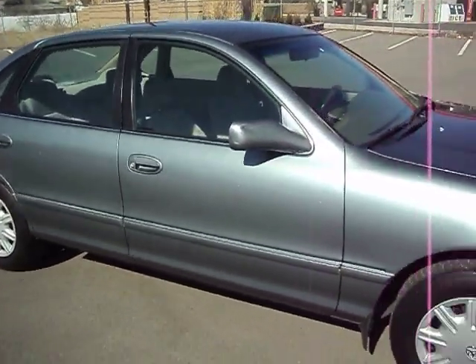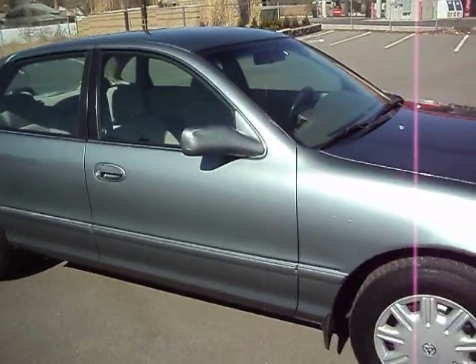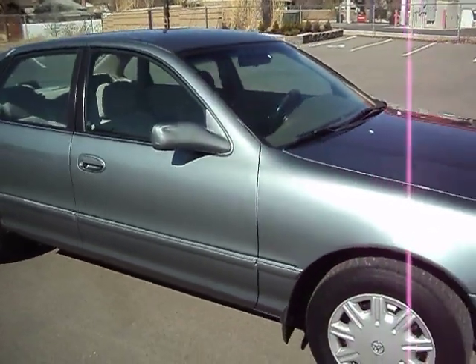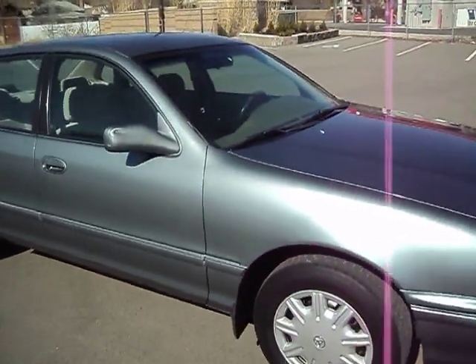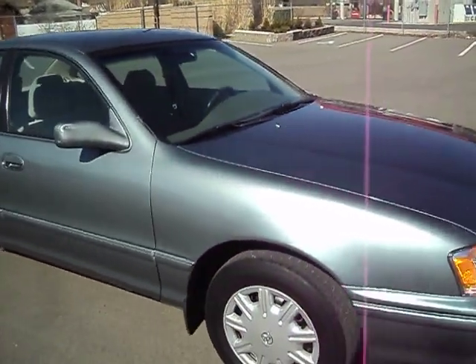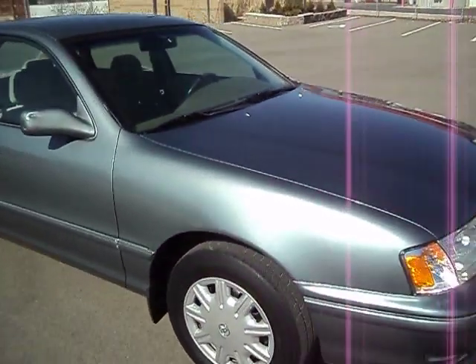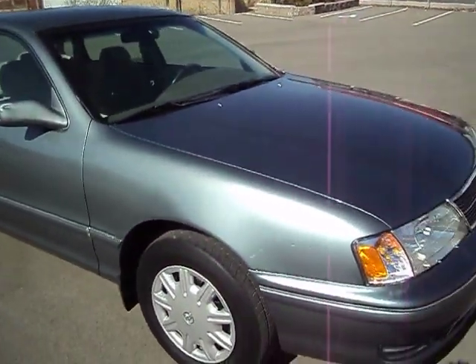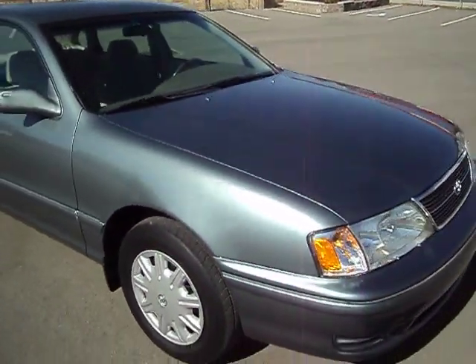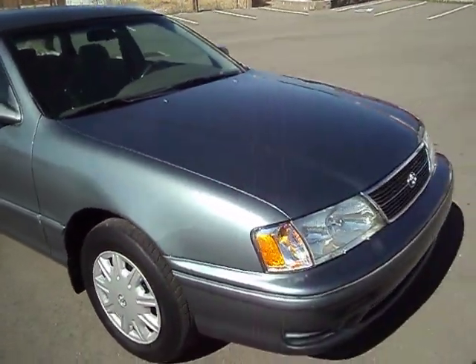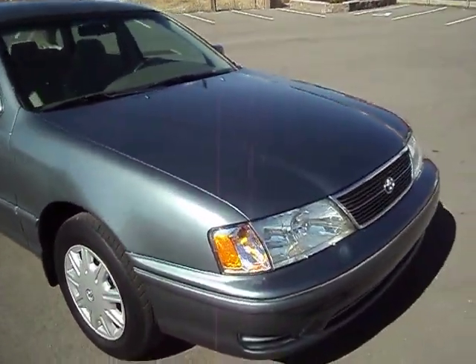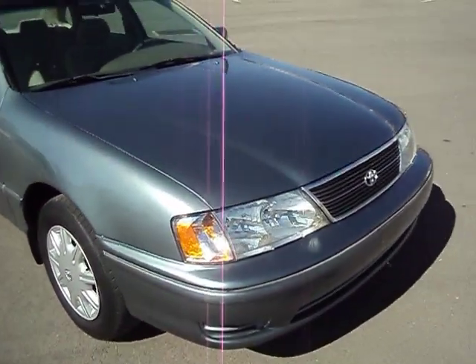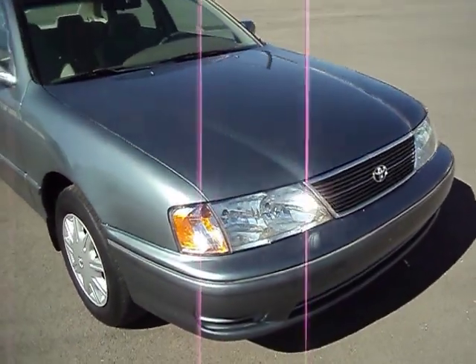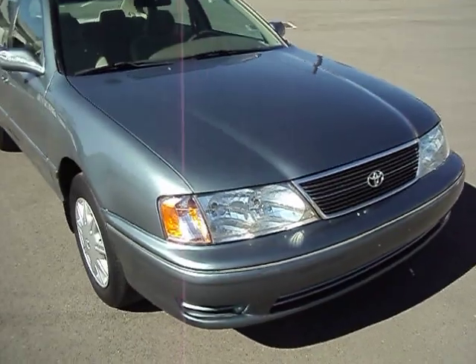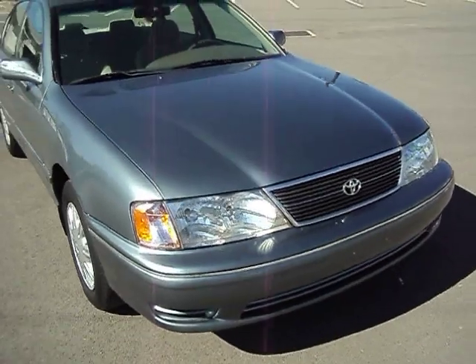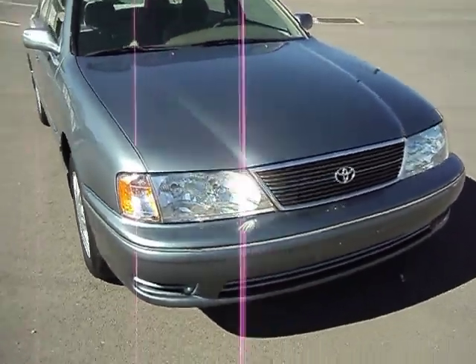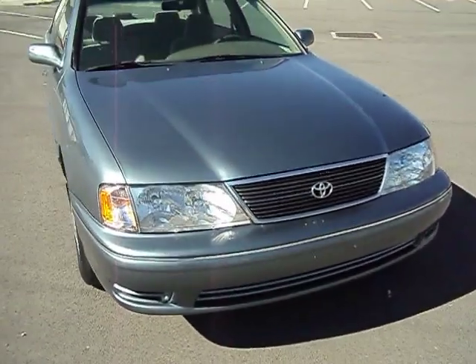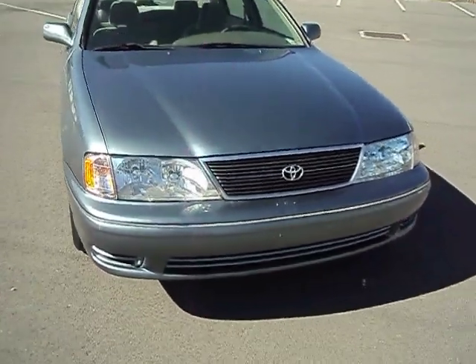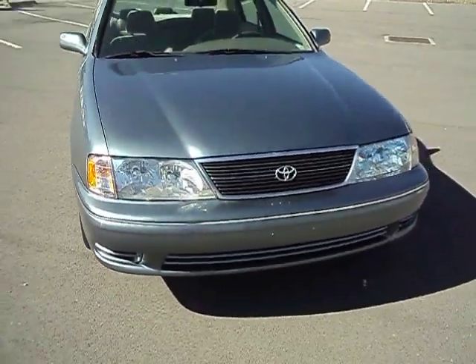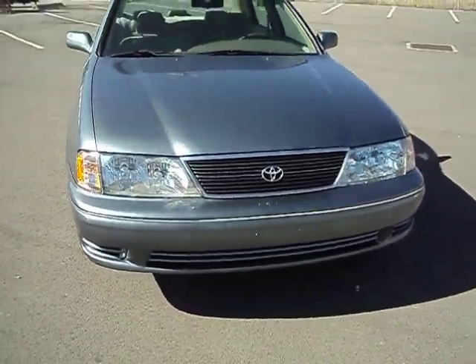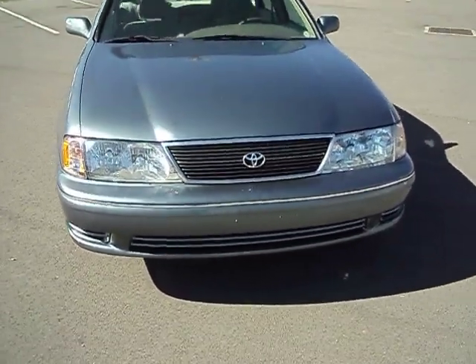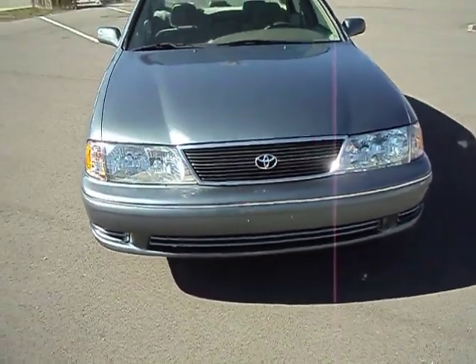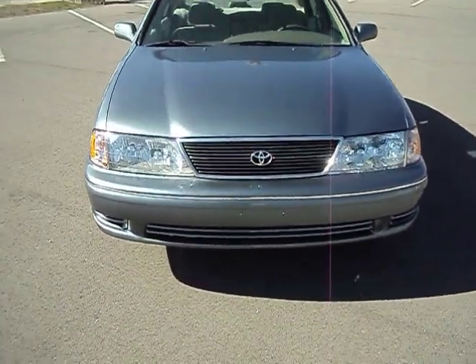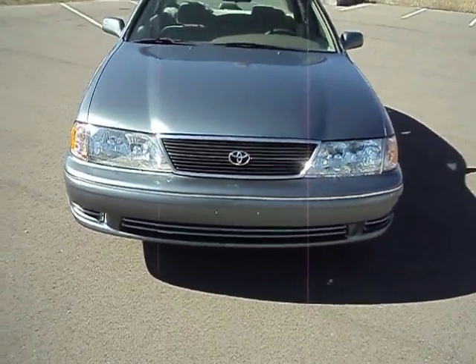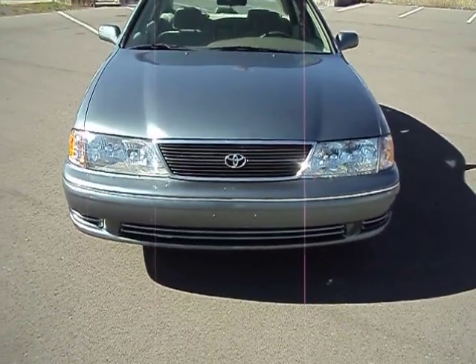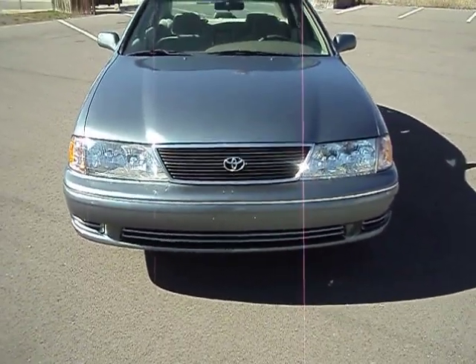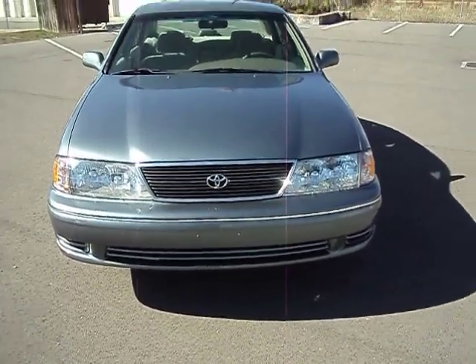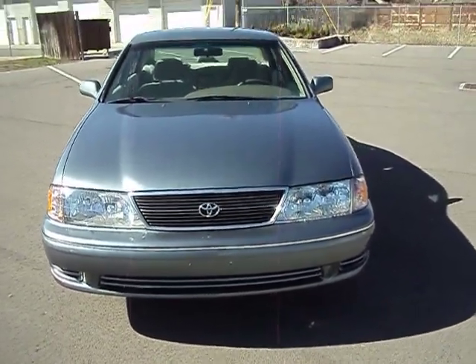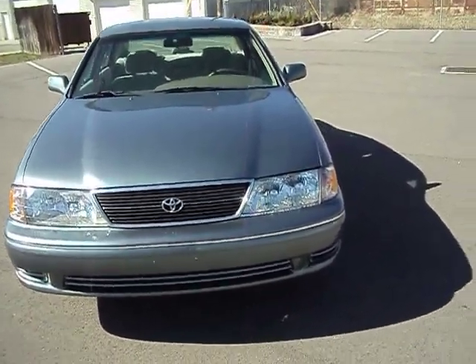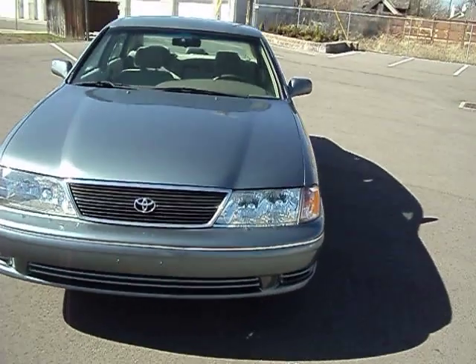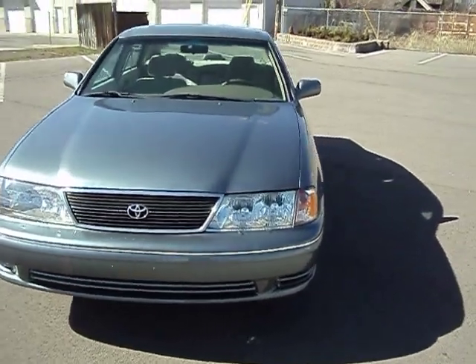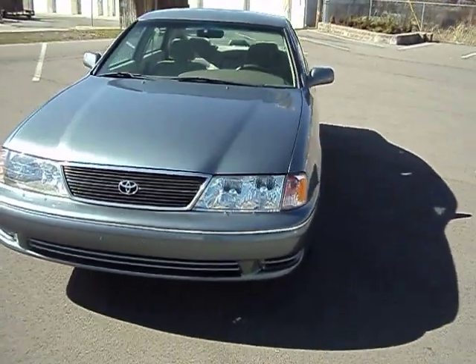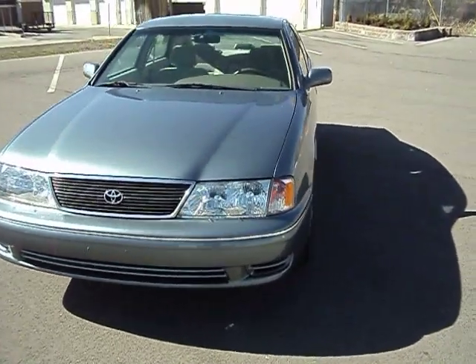It's got all the power windows, locks, mirrors. The front end, as you can see, is in really good shape. The glass is good — there's no cracks in it.